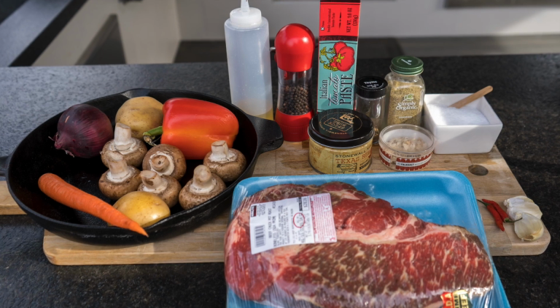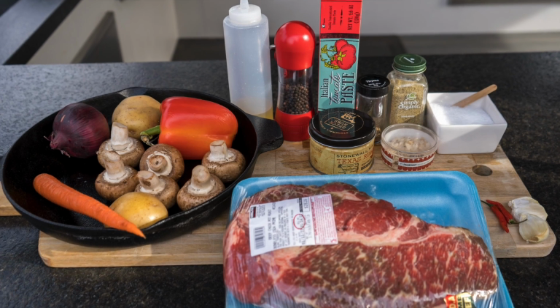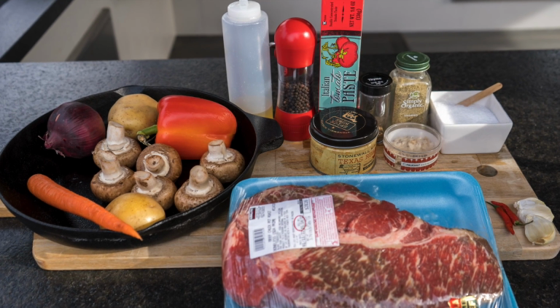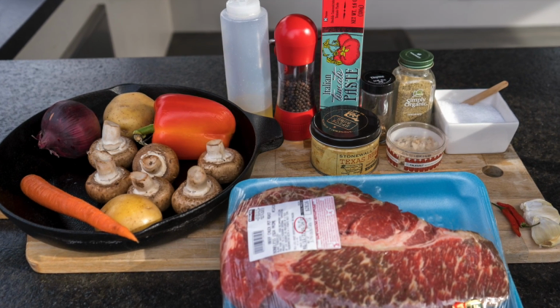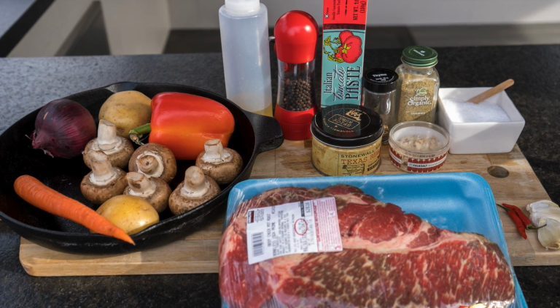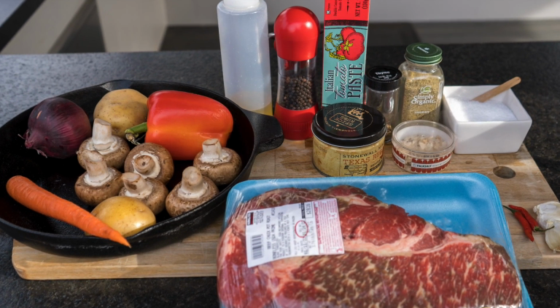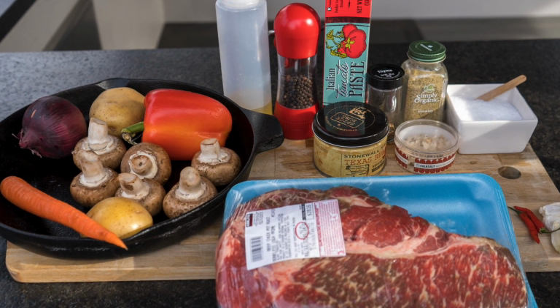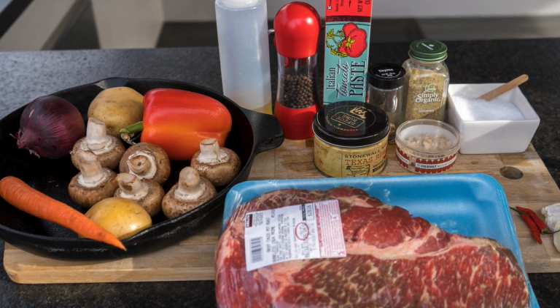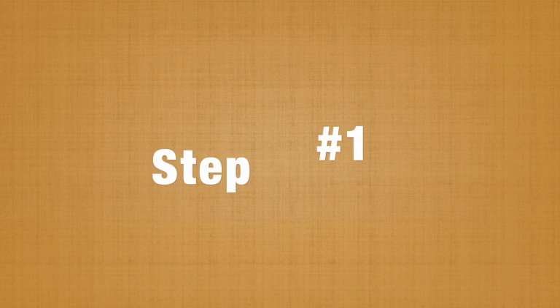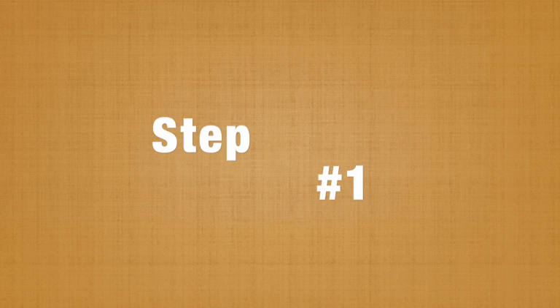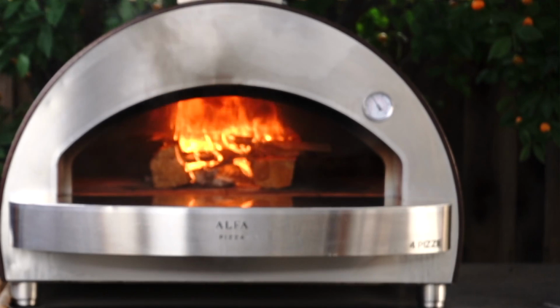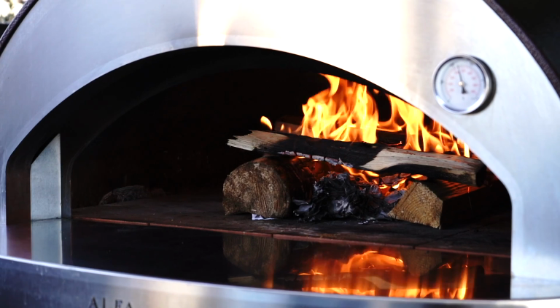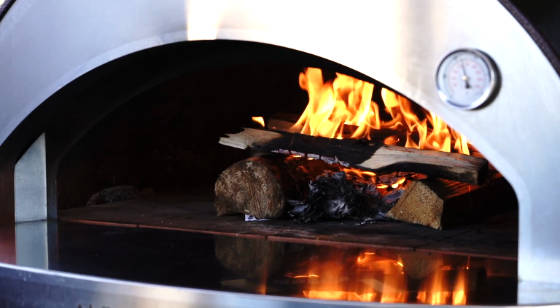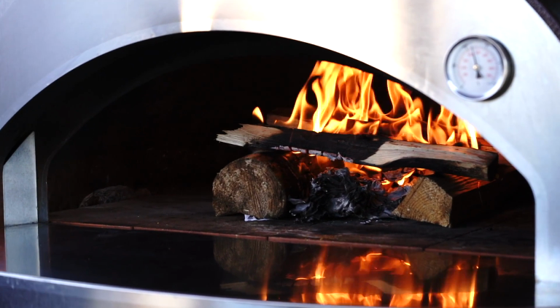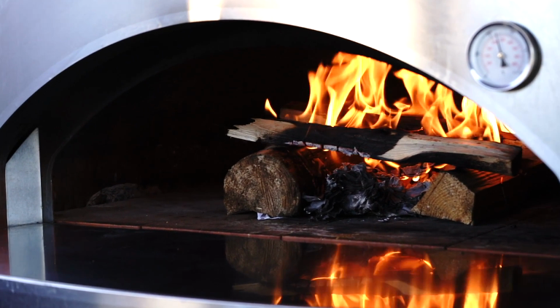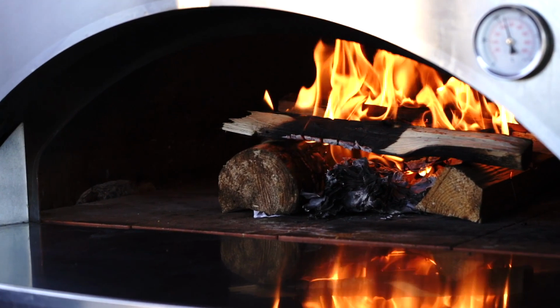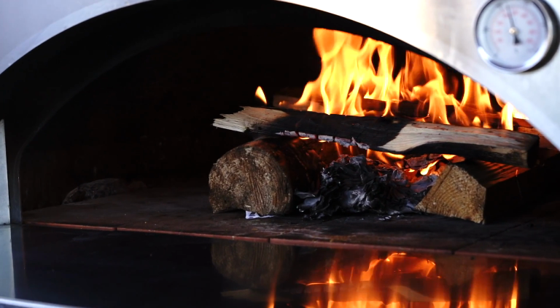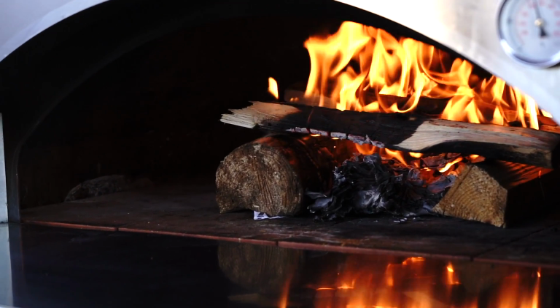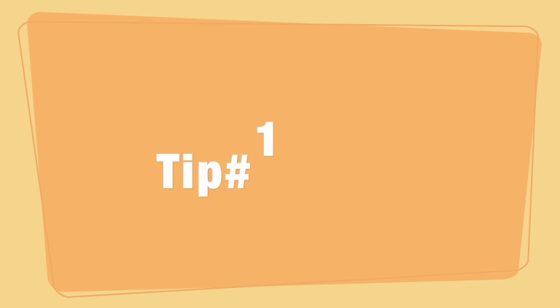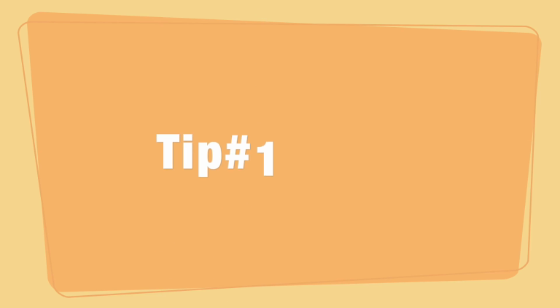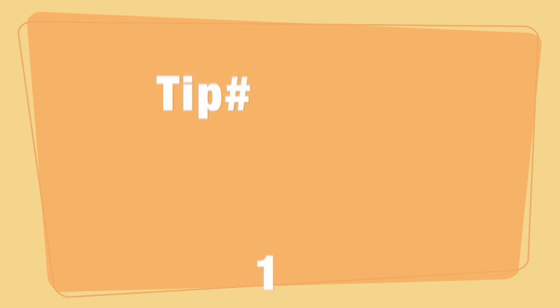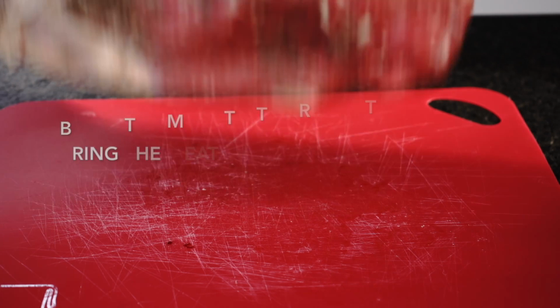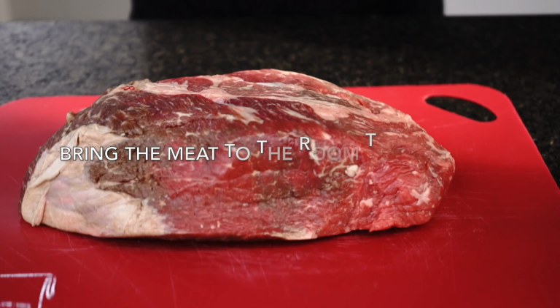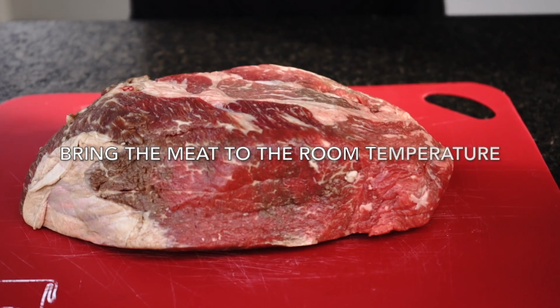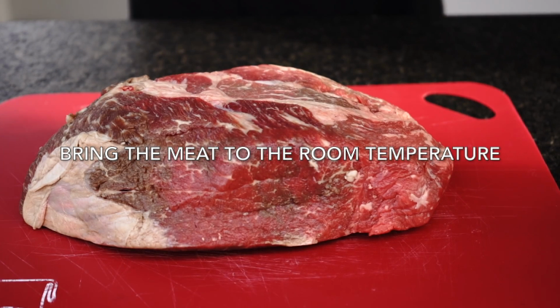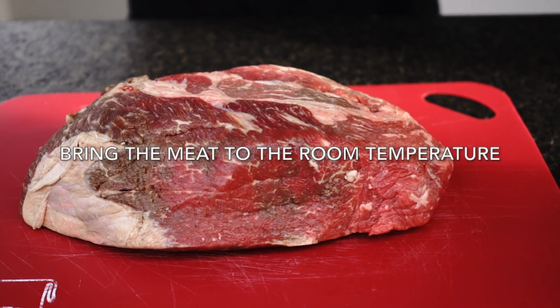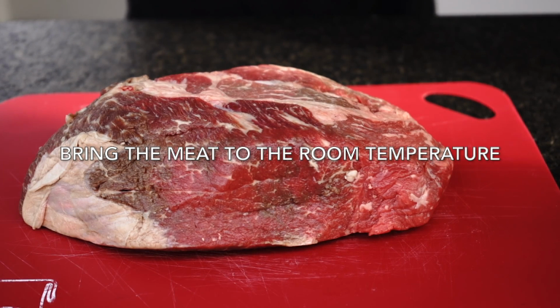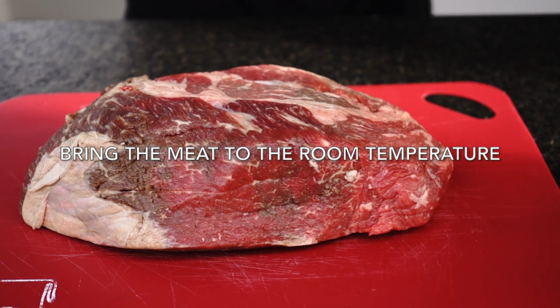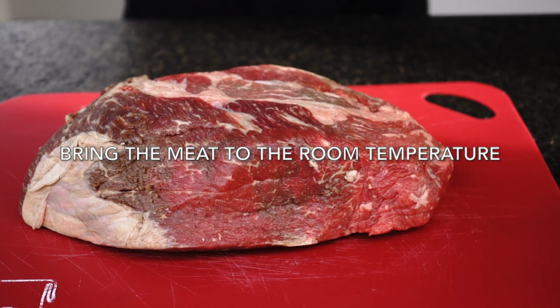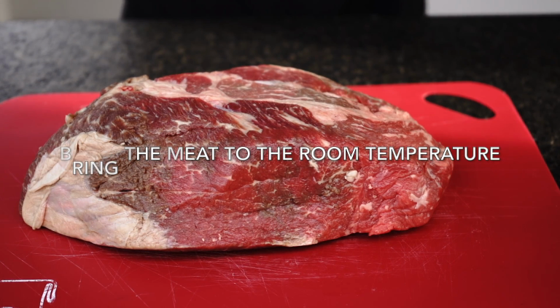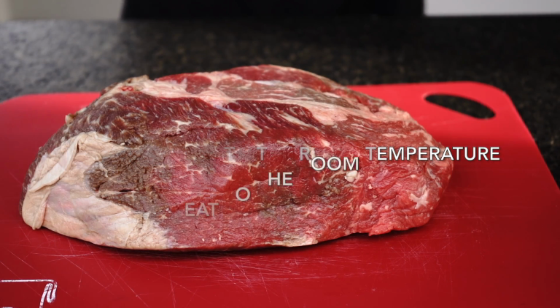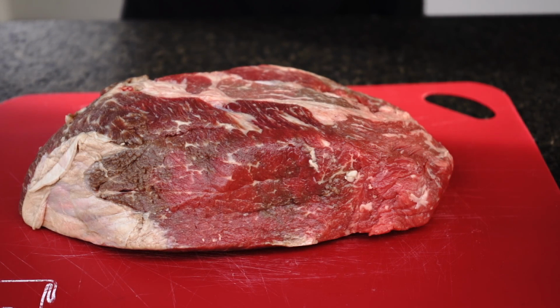You can find the list of ingredients in the description of this video. Step number 1: start by preheating the wood fired oven. Tip number 1: bring the meat to room temperature — let it sit outside for about 30 minutes. It will make the meat cook more evenly.